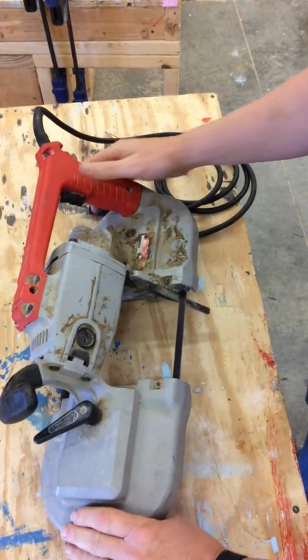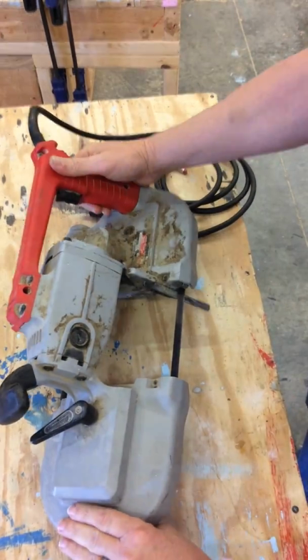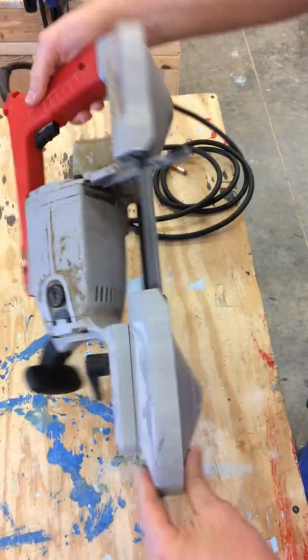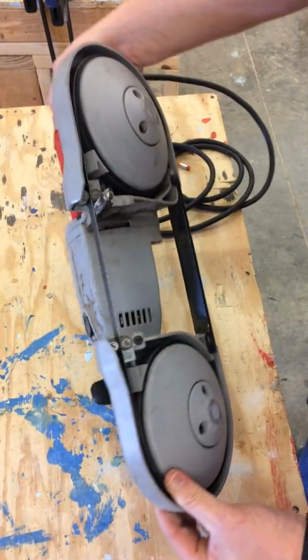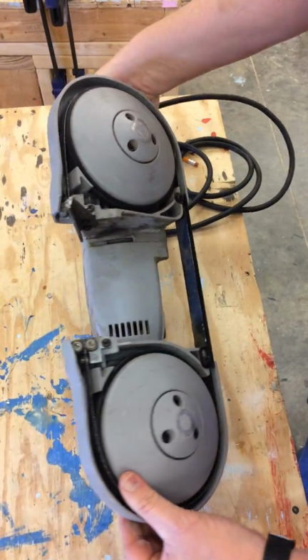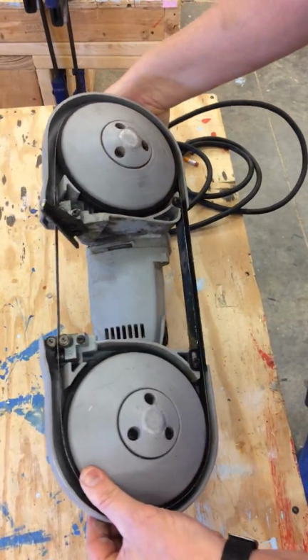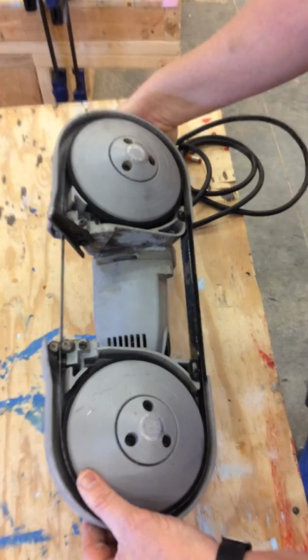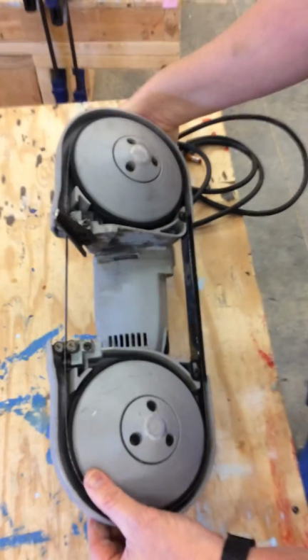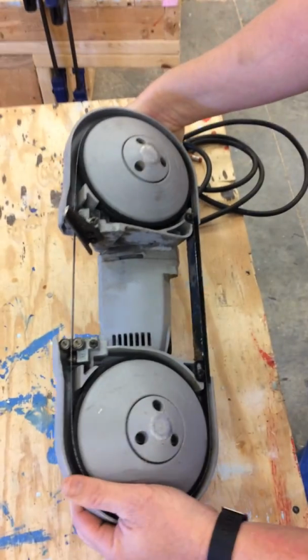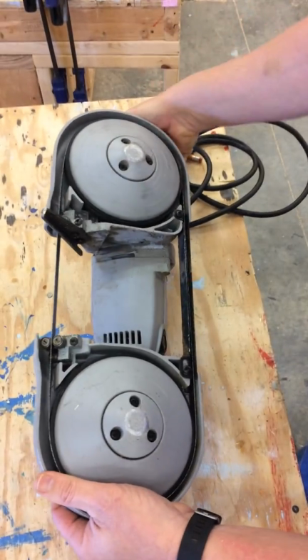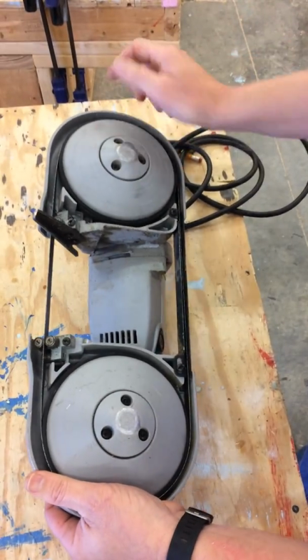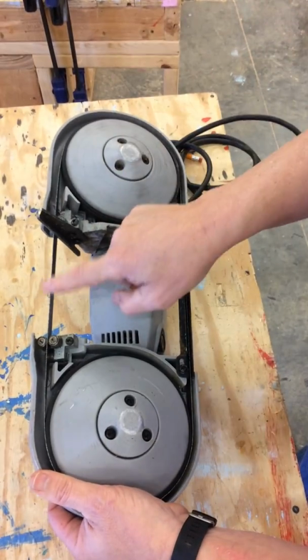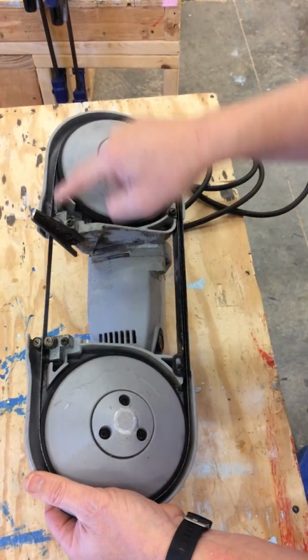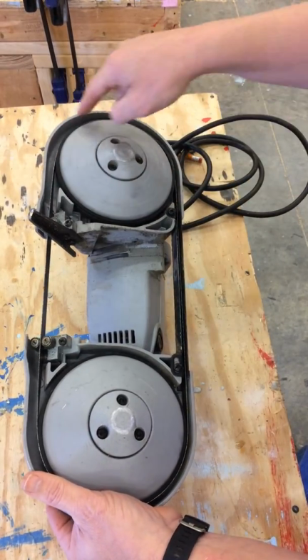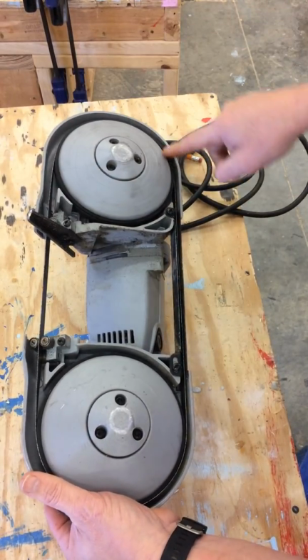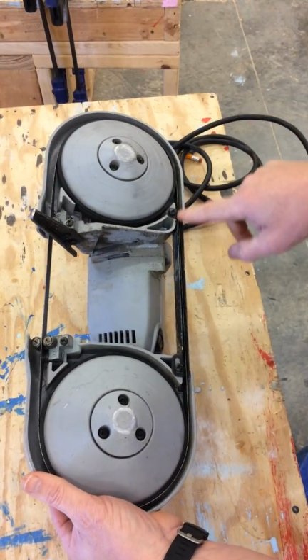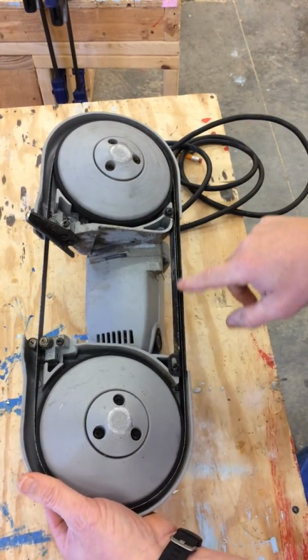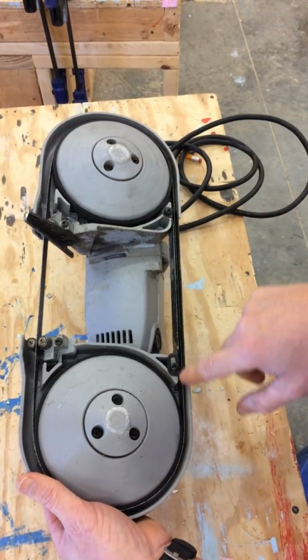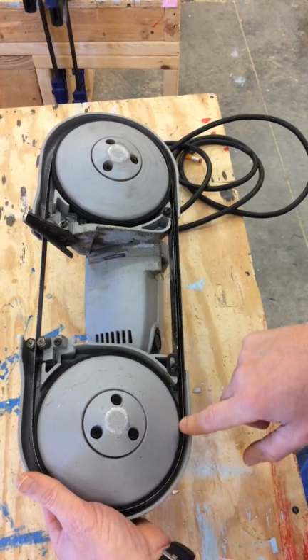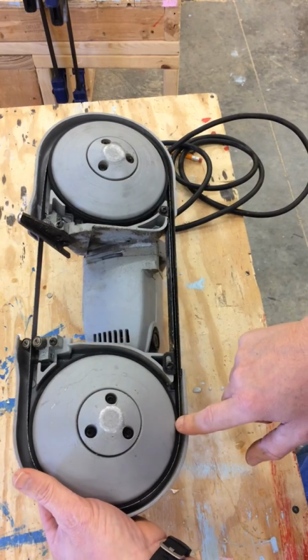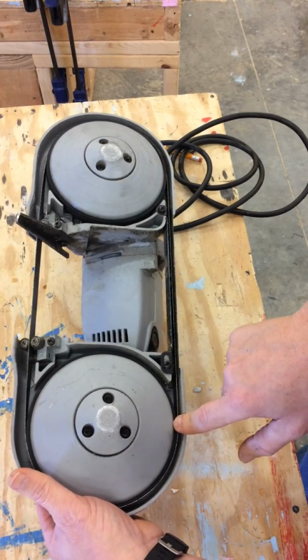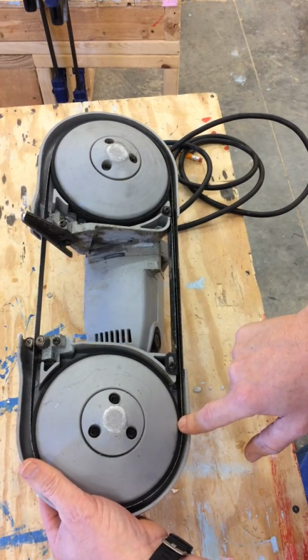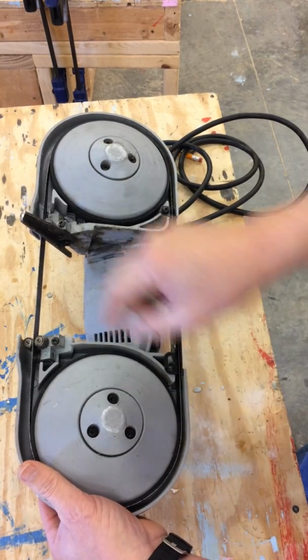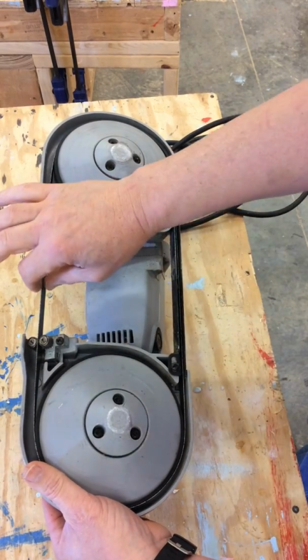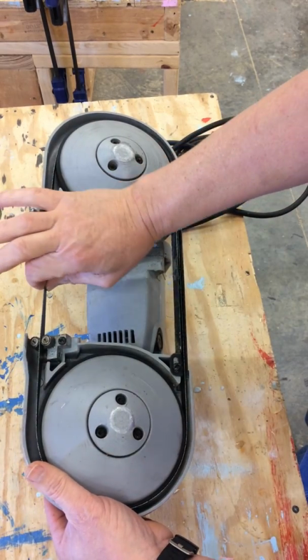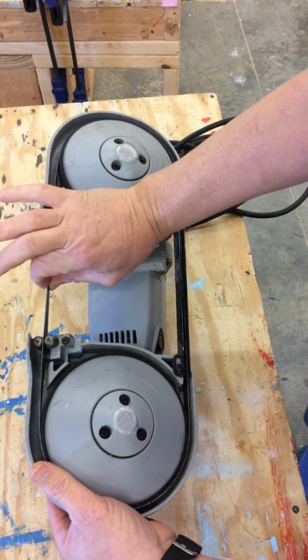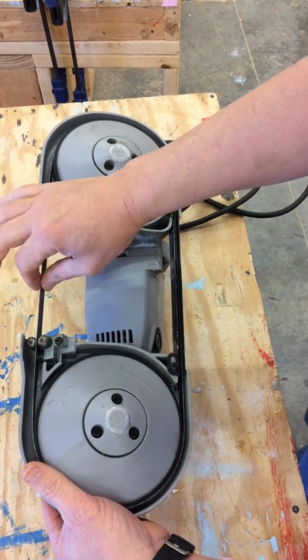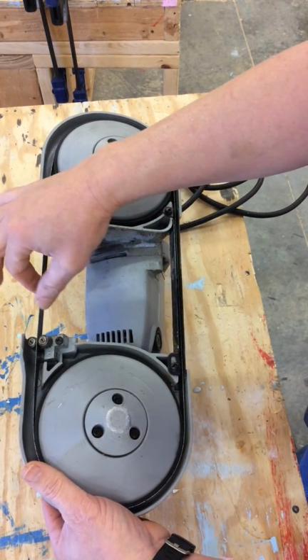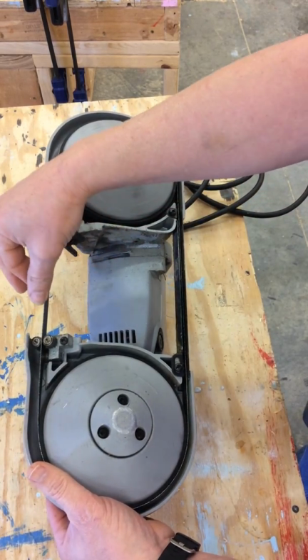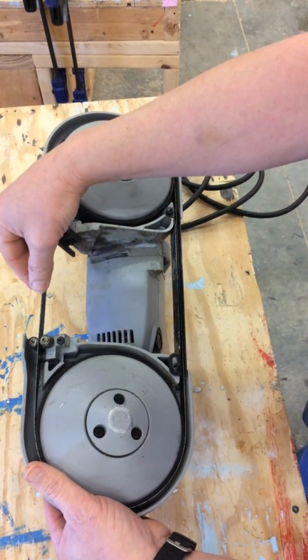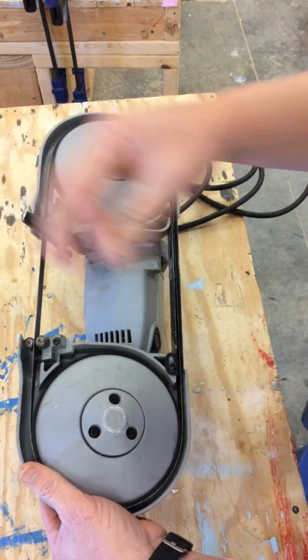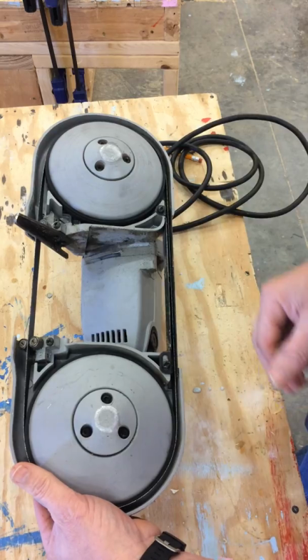The third thing I will look at is the blade — in this case, a band. I'll flip it over and inspect the band to make sure it is still in working order: it's not stretched out too far, it doesn't have a kink or bend in it, and it's still sharp enough to work.